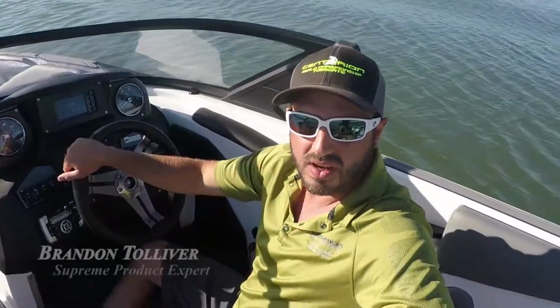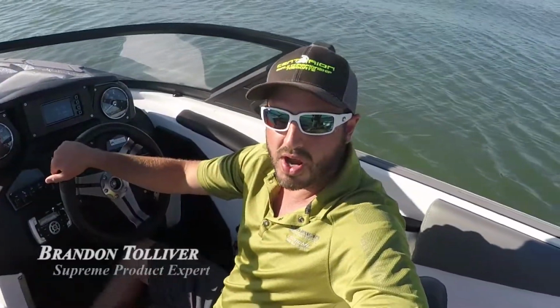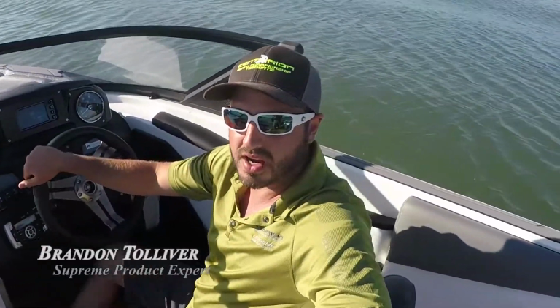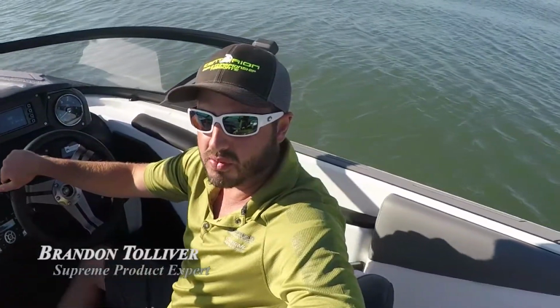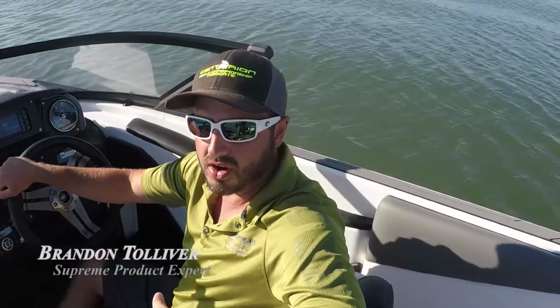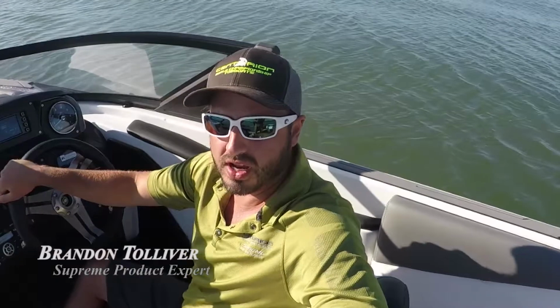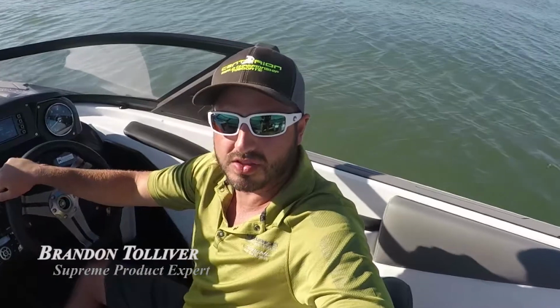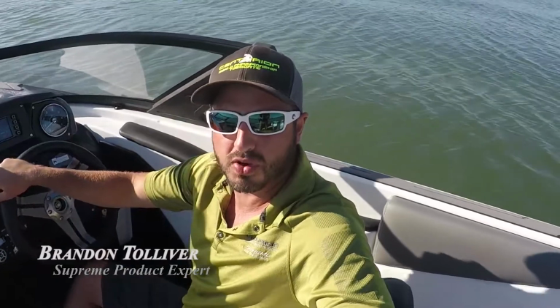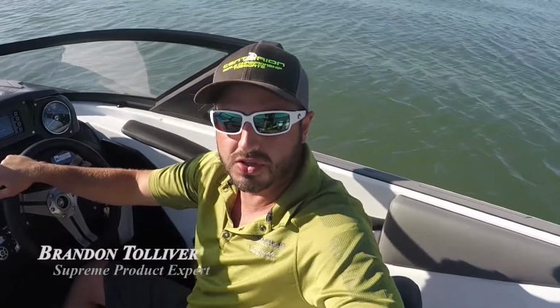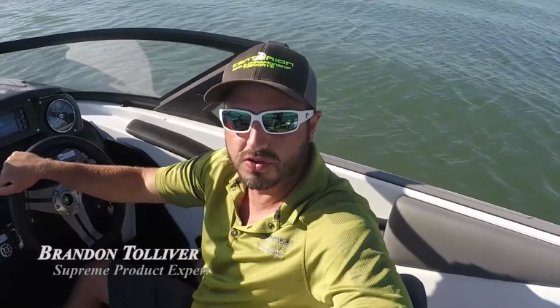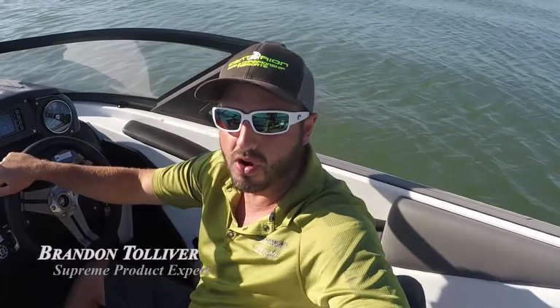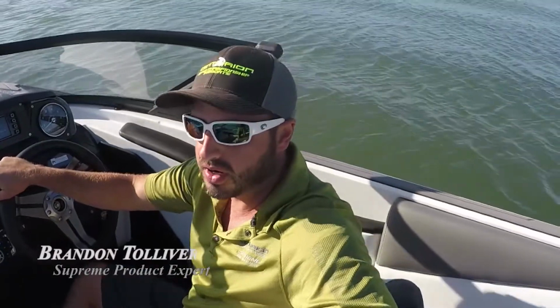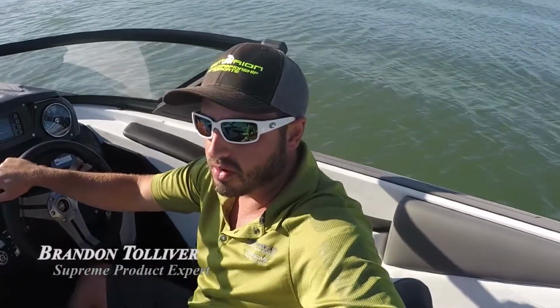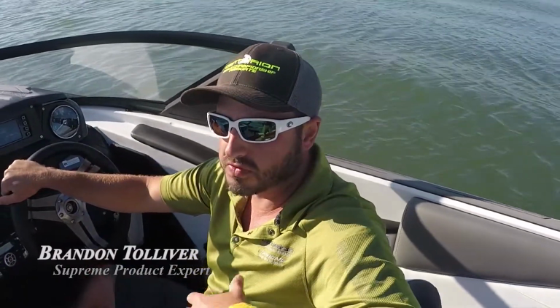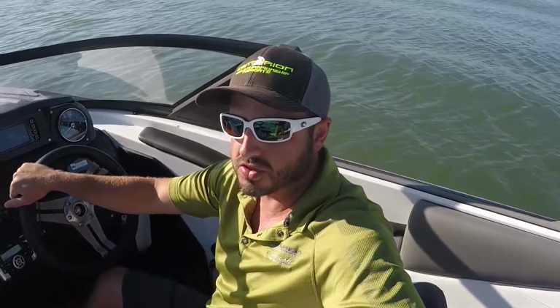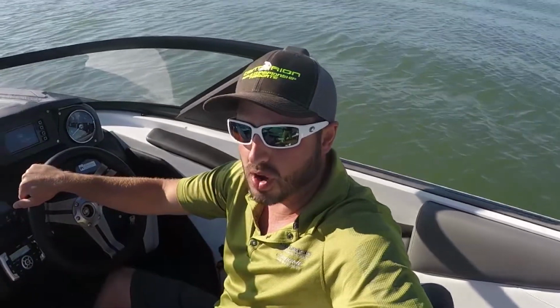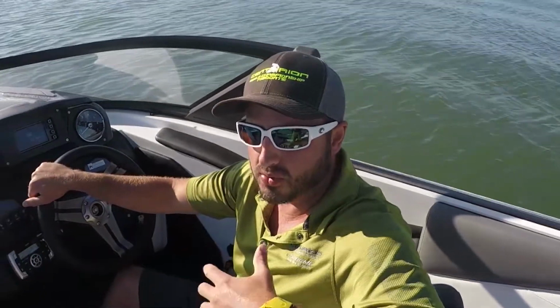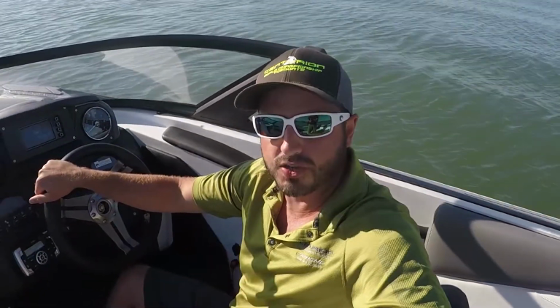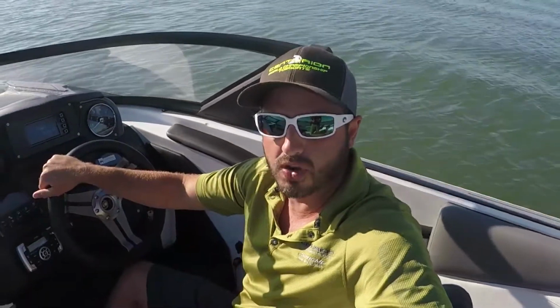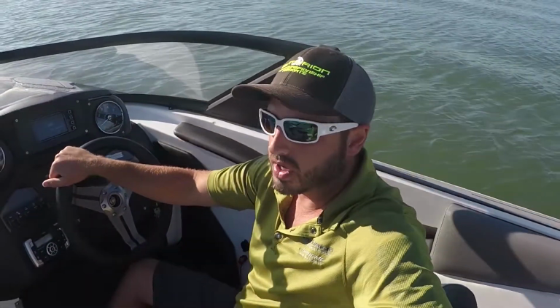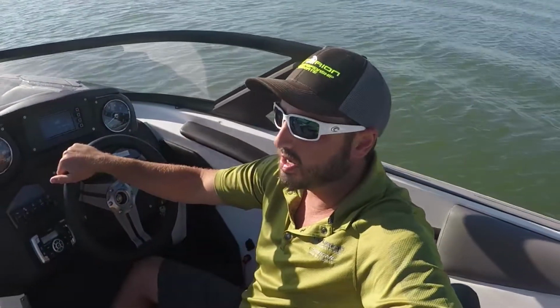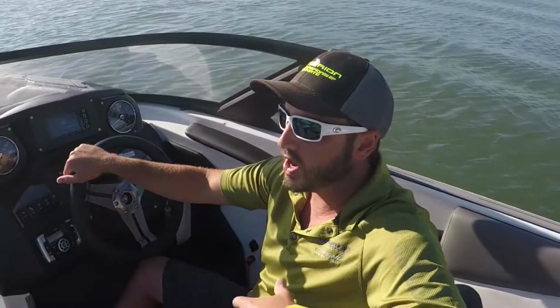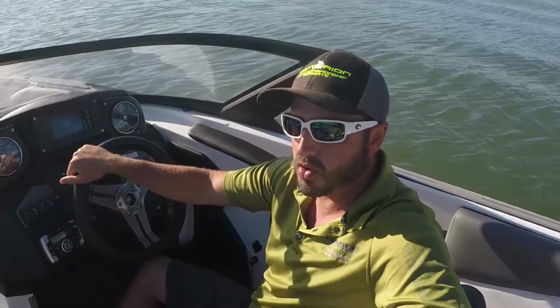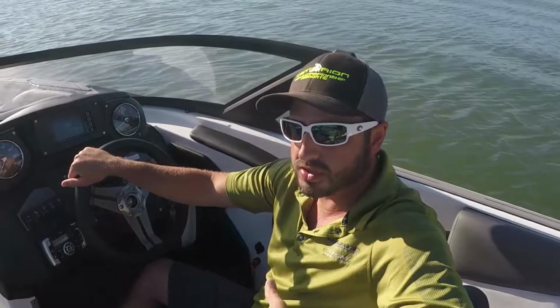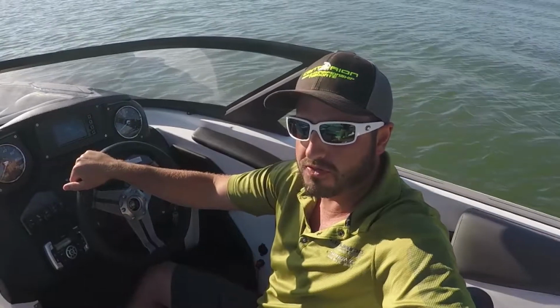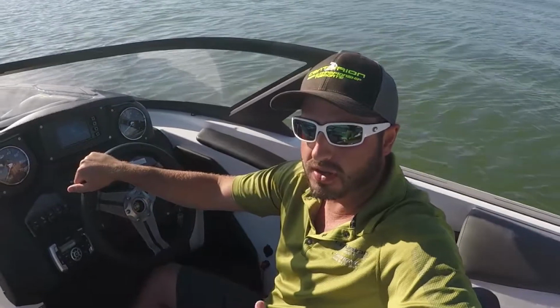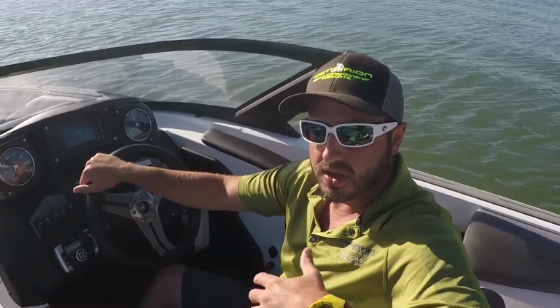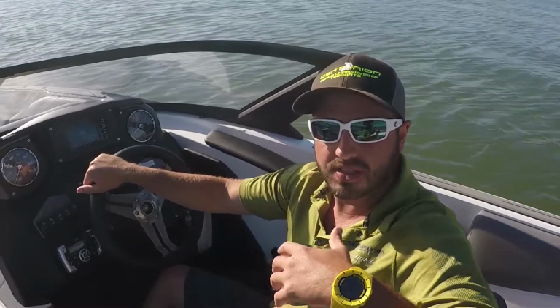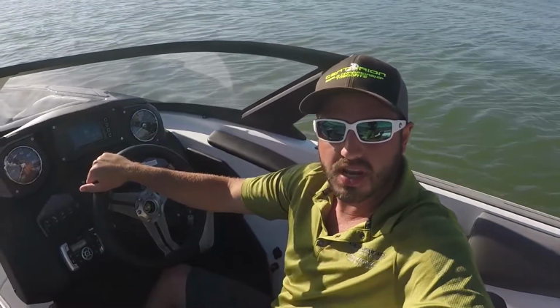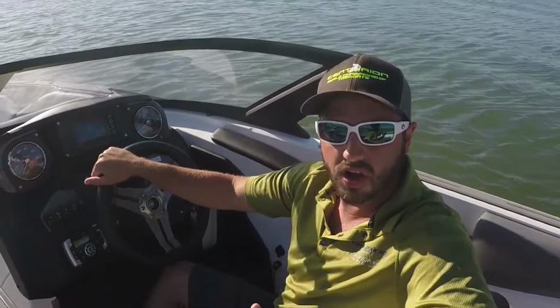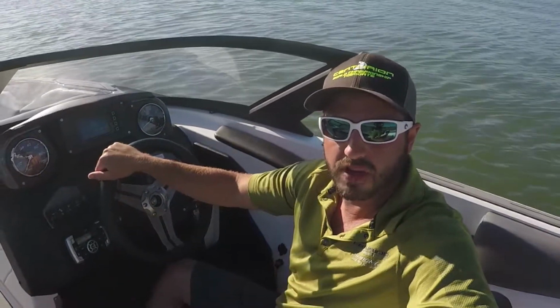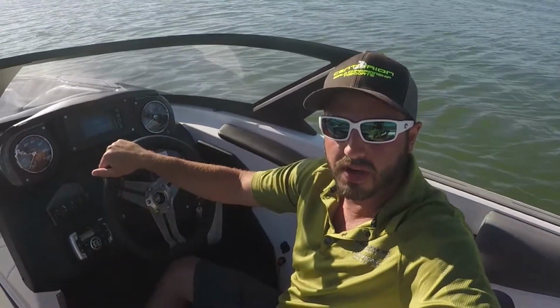I'm Brandon Tolley and we're here again on the Supreme 224, our most versatile wide range boat — wakeboarding, surfing, skiing, all of the above.